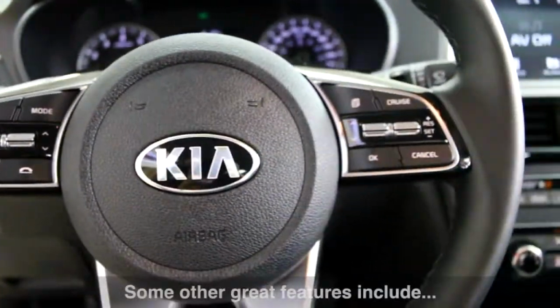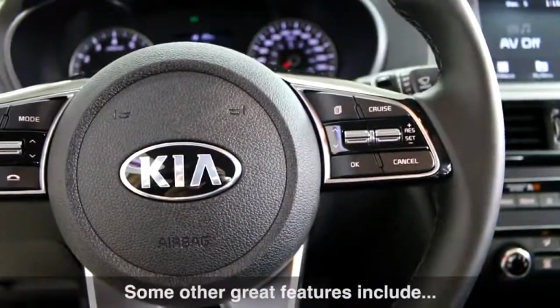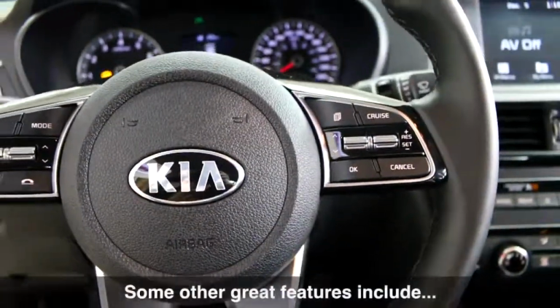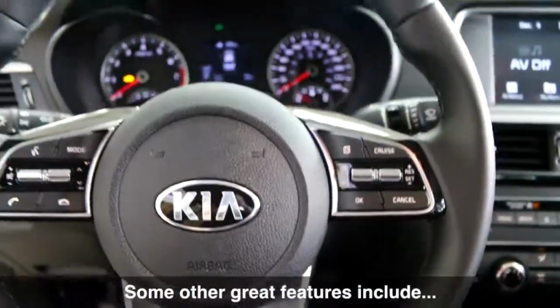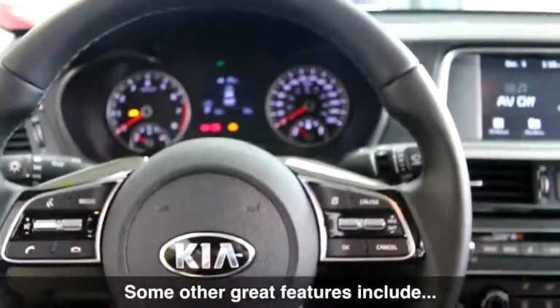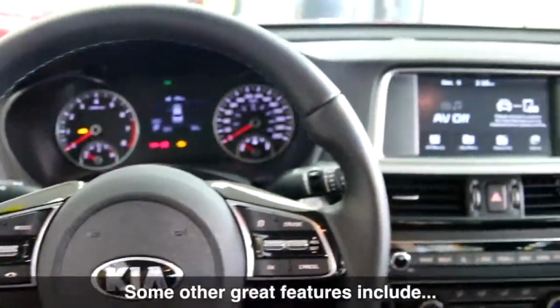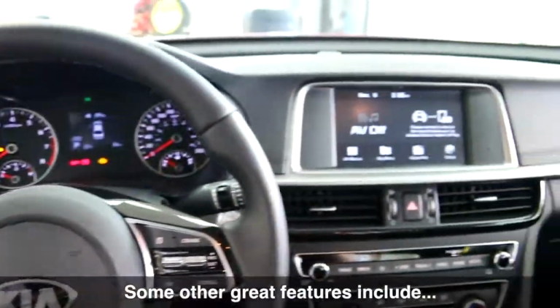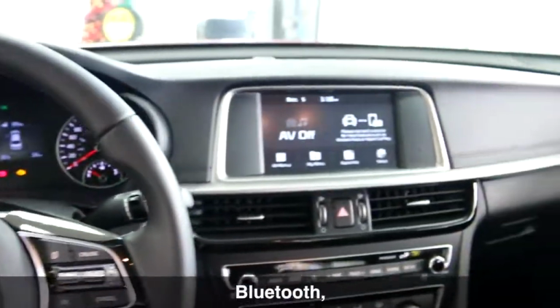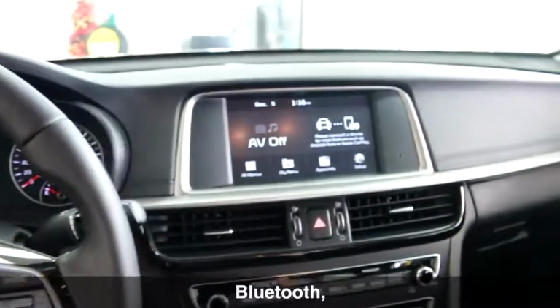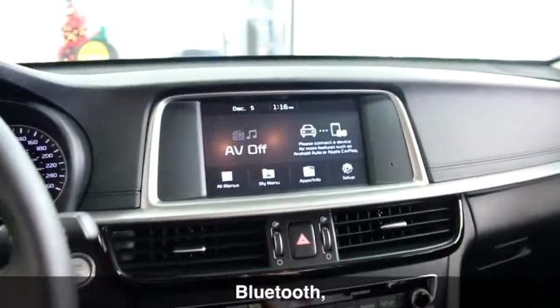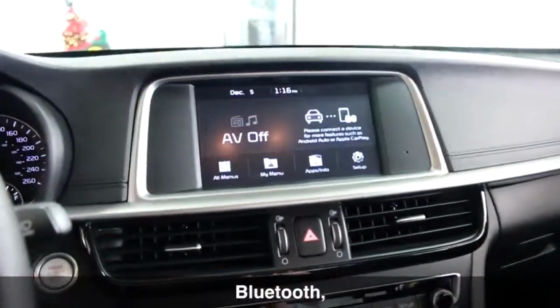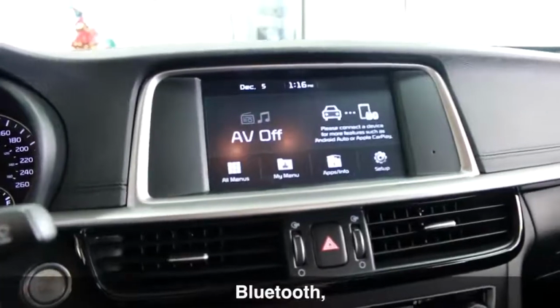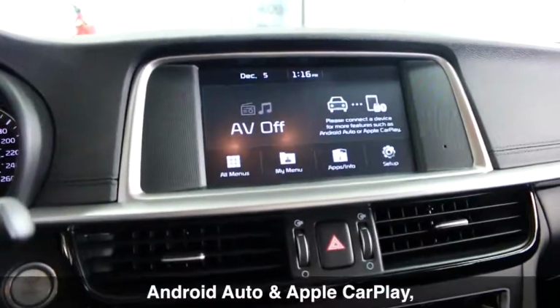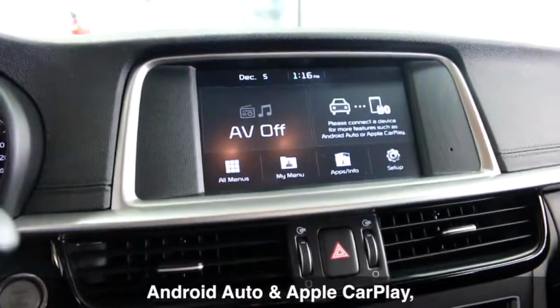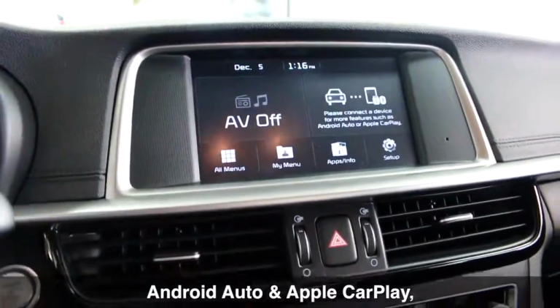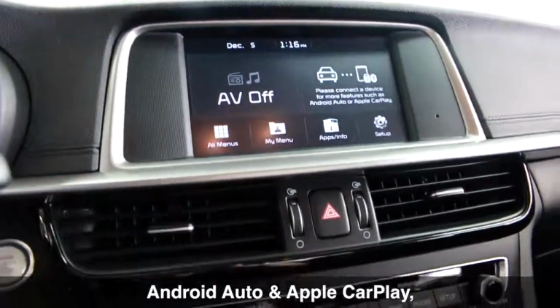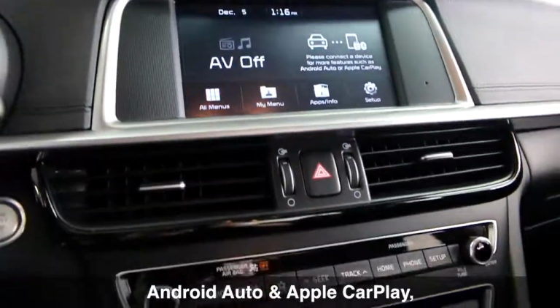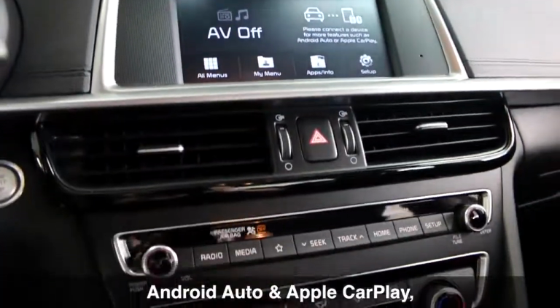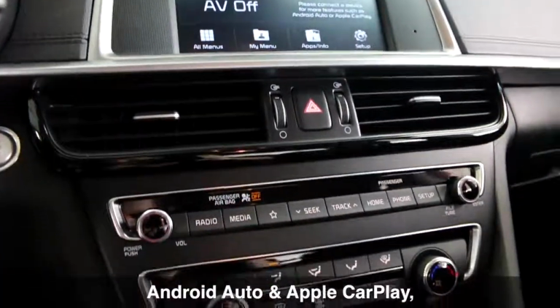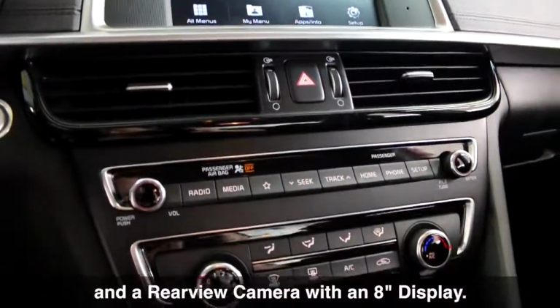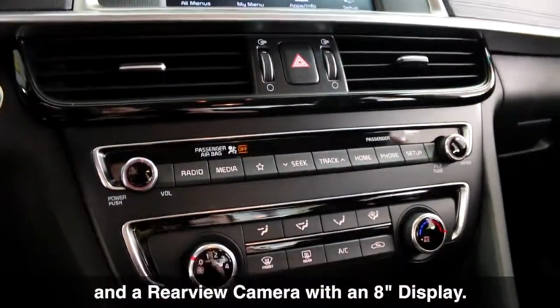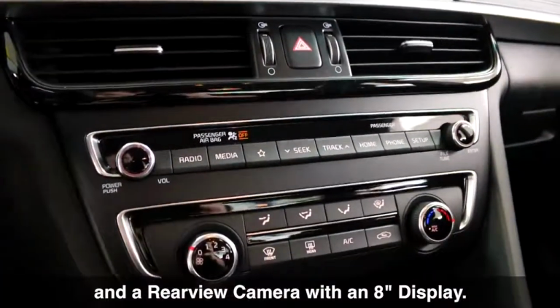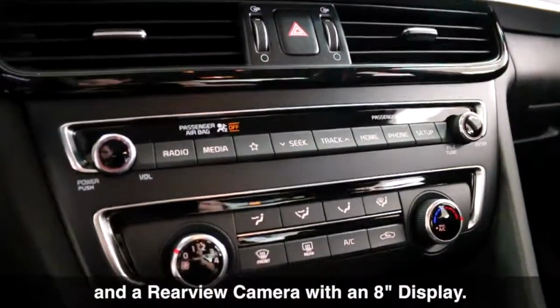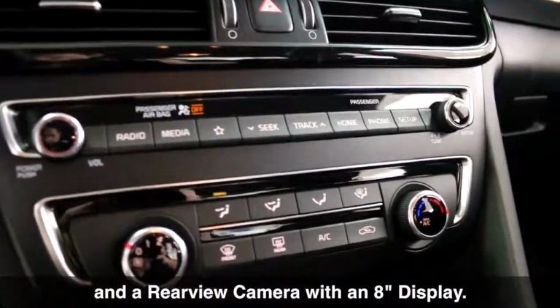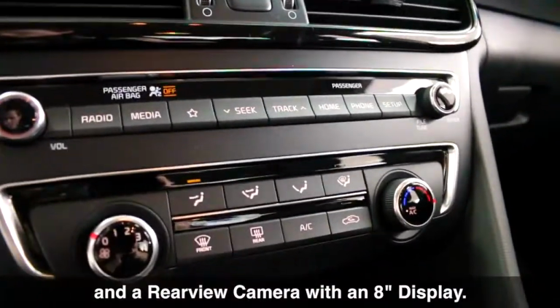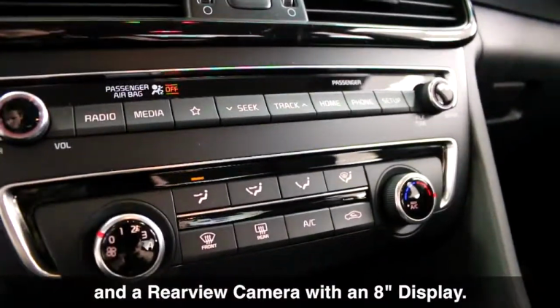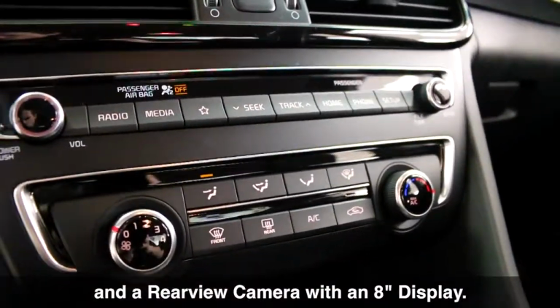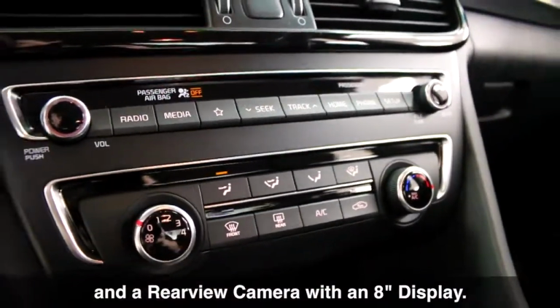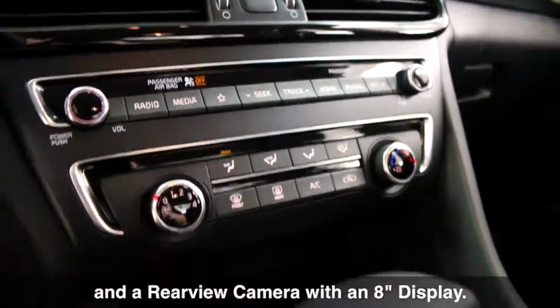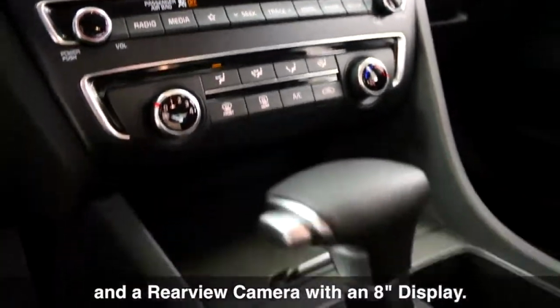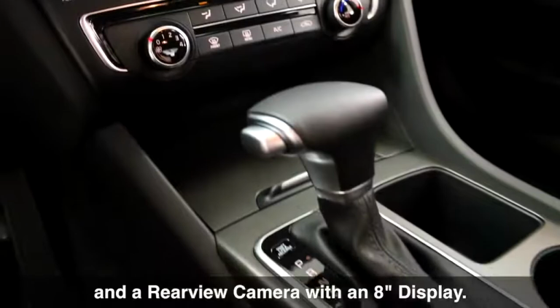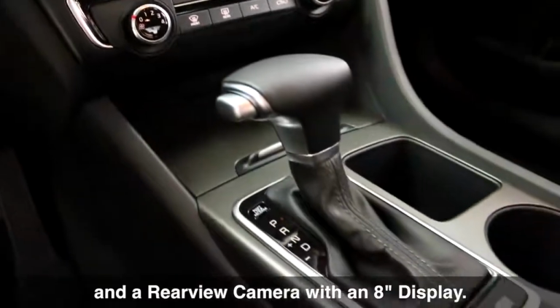Some other great features include Bluetooth, Android Auto and Apple CarPlay, and a rear view camera with an 8-inch display.